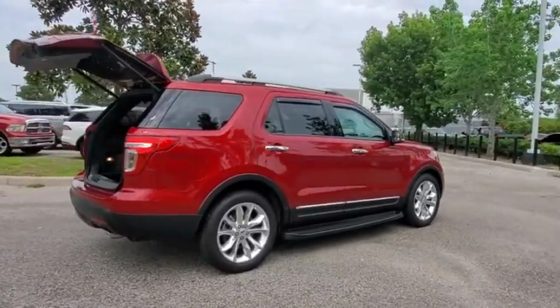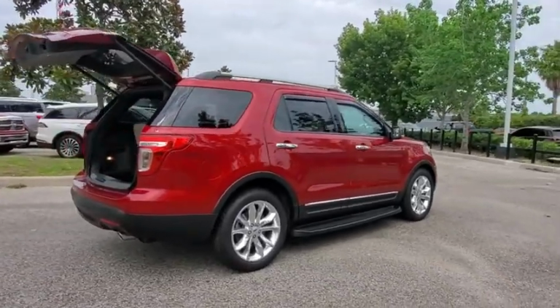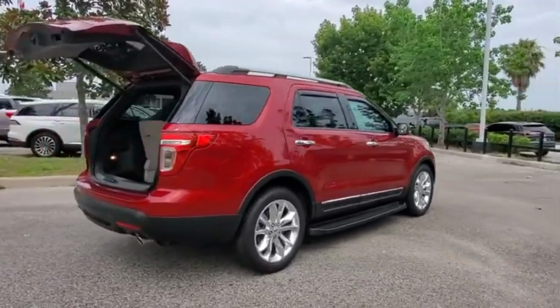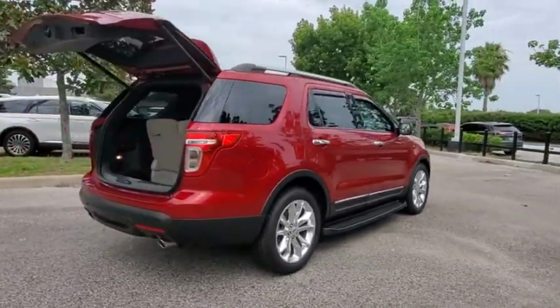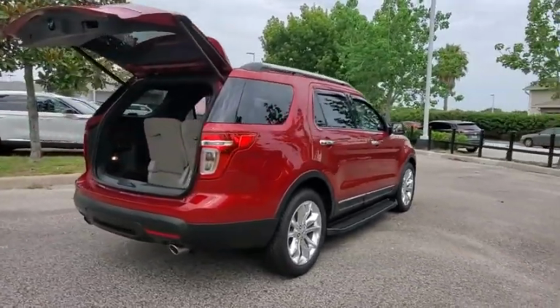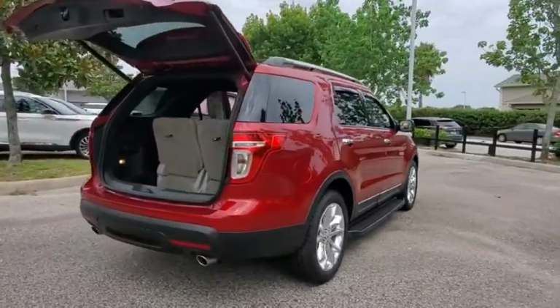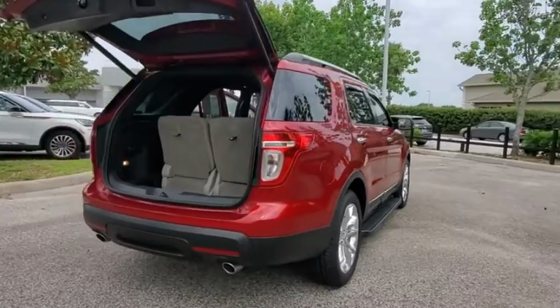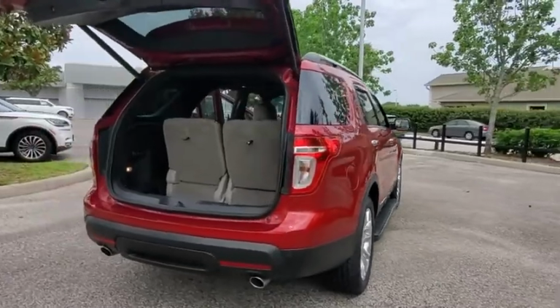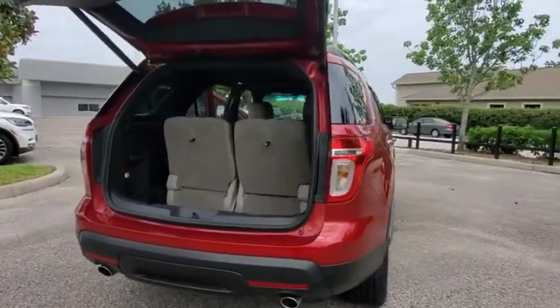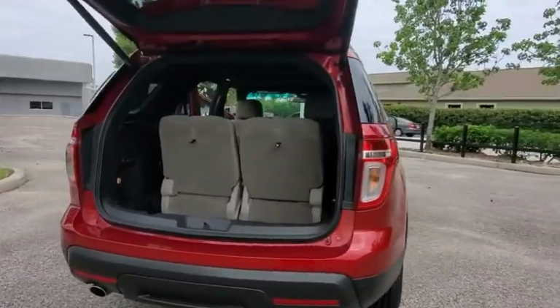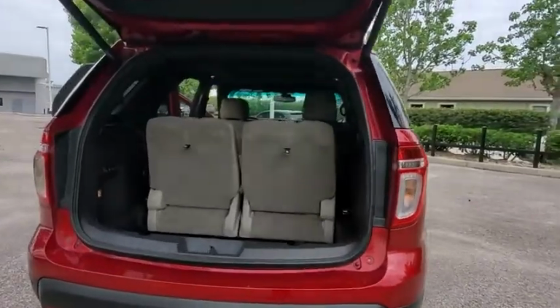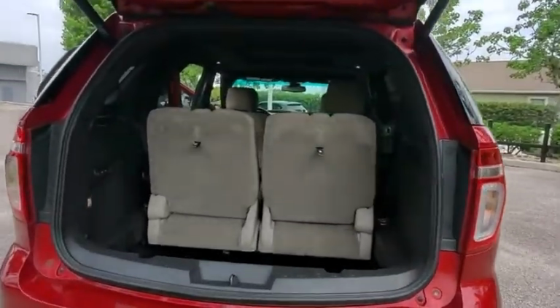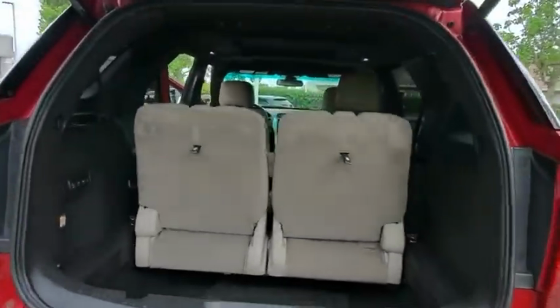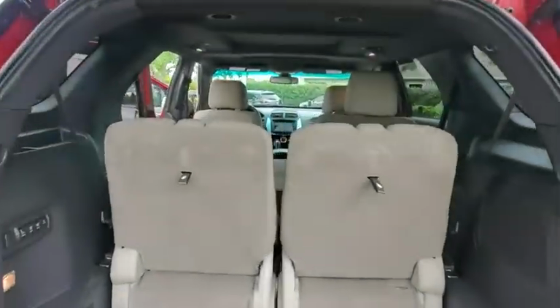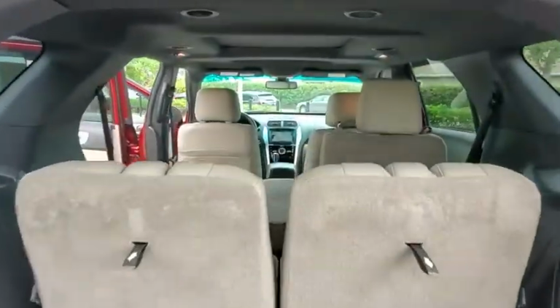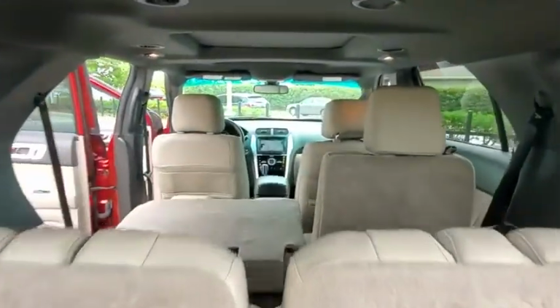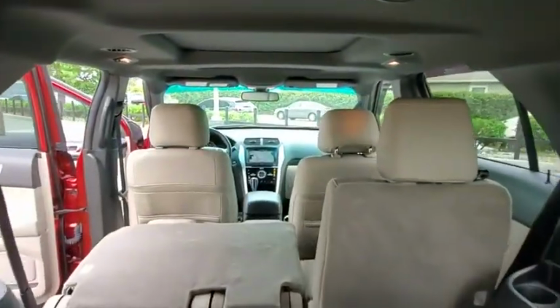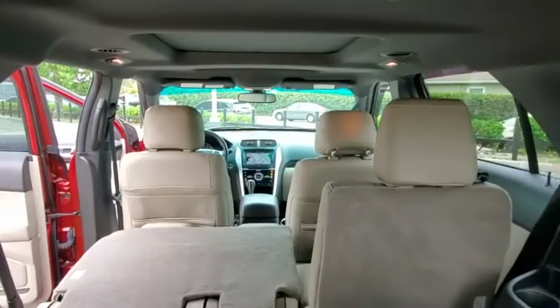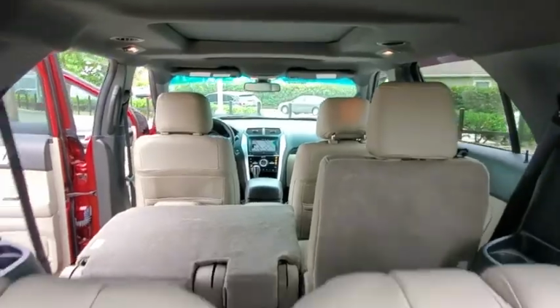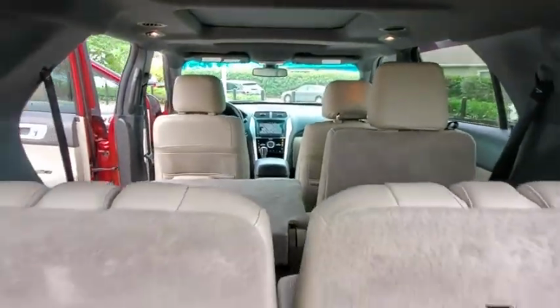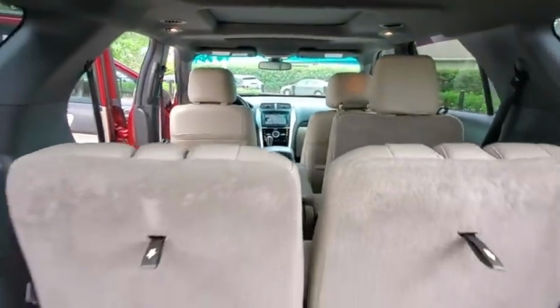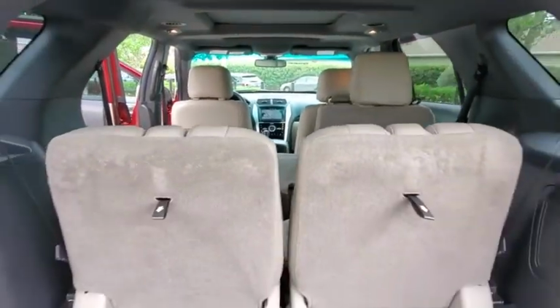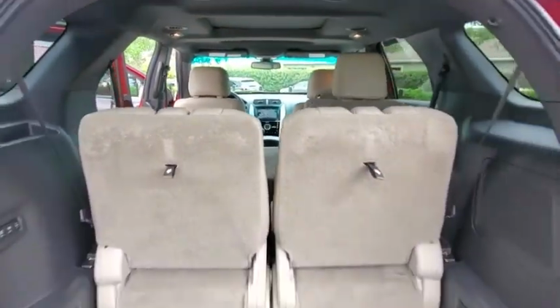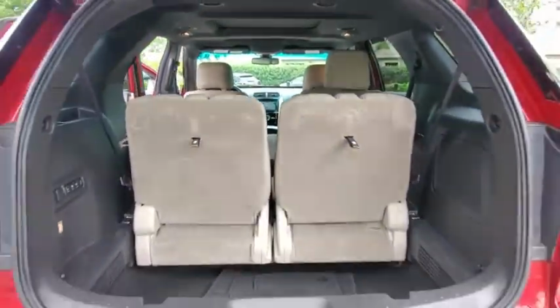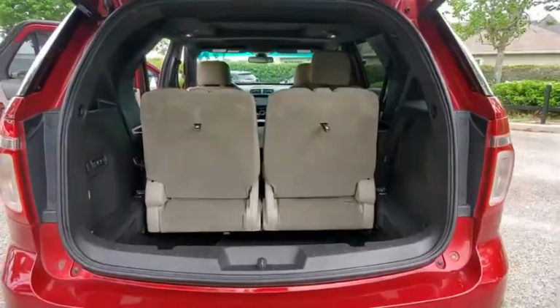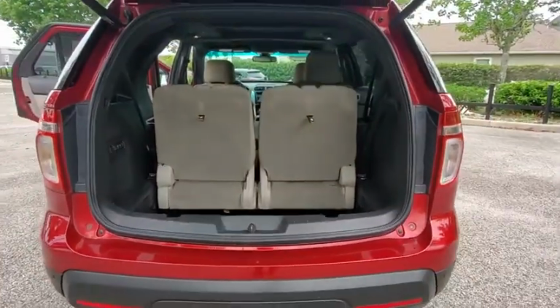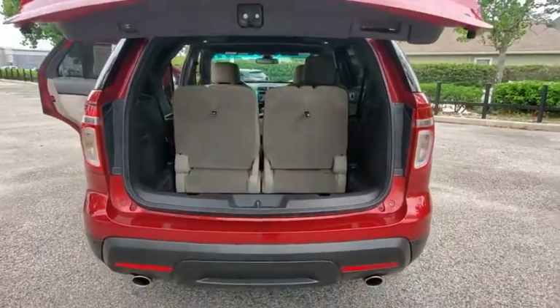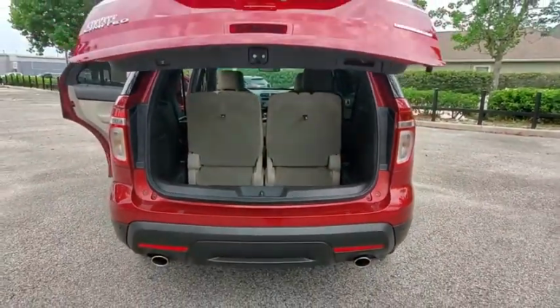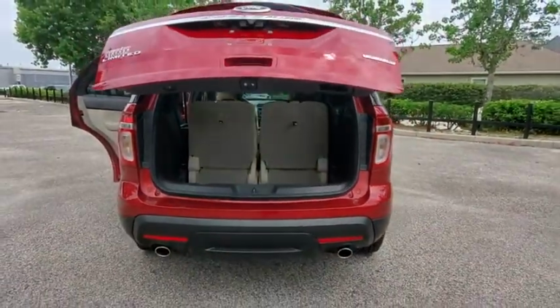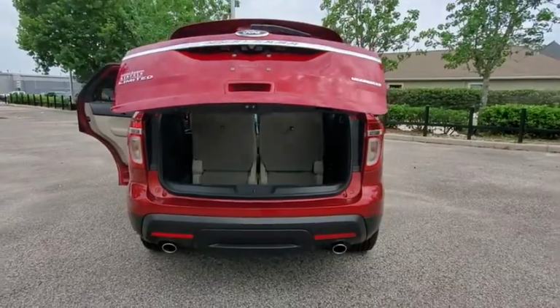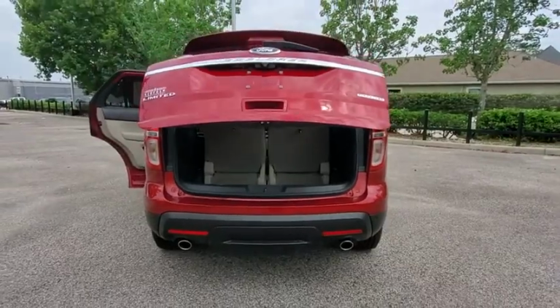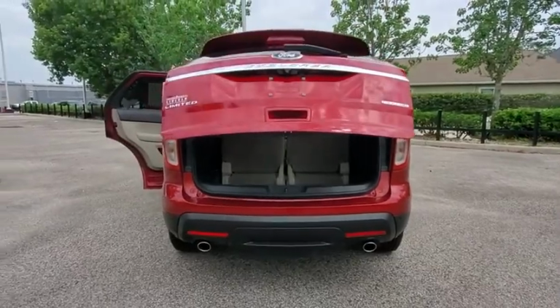Here are some of this vehicle's great options: backup camera, power passenger seat, anti-lock braking system, keyless entry, steering wheel audio controls, traction control, stability control, remote engine start, leather wrapped steering wheel.